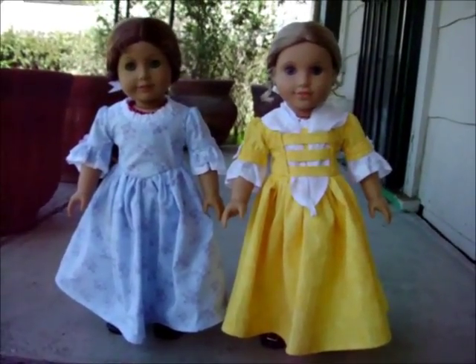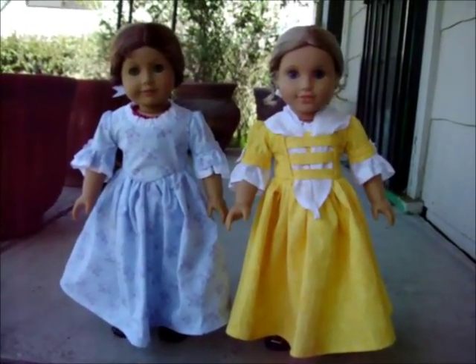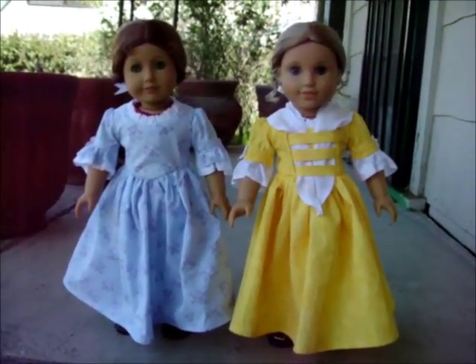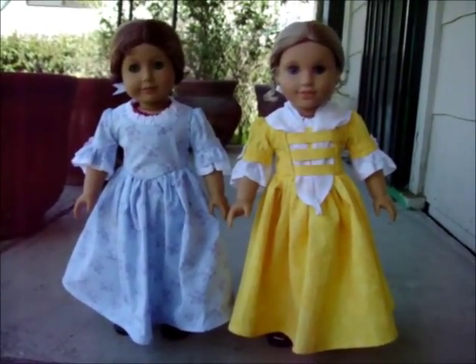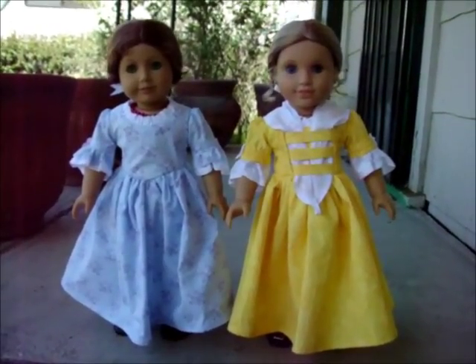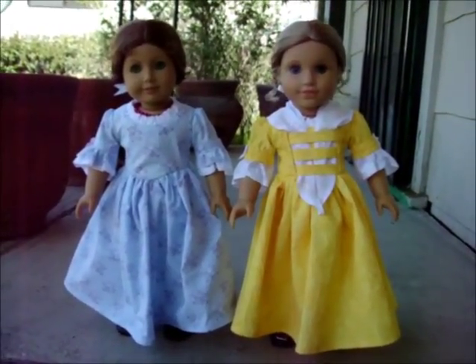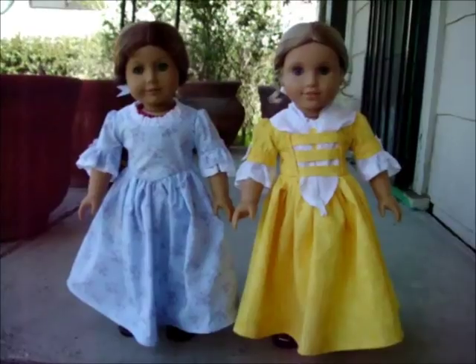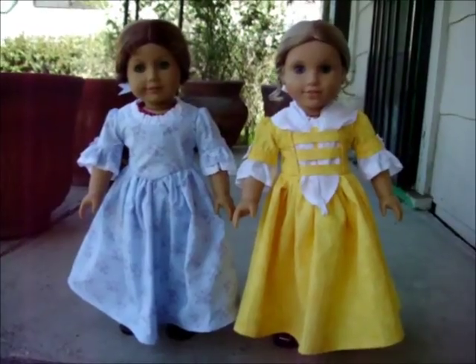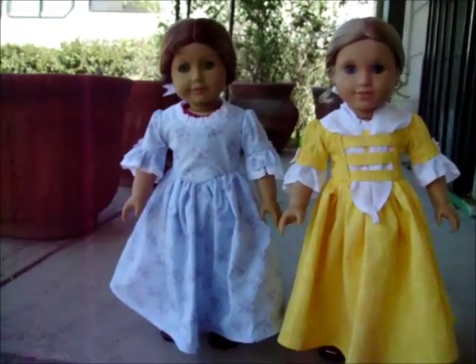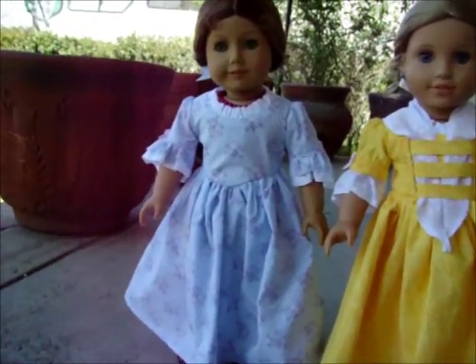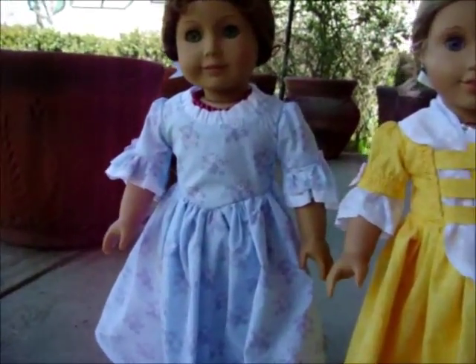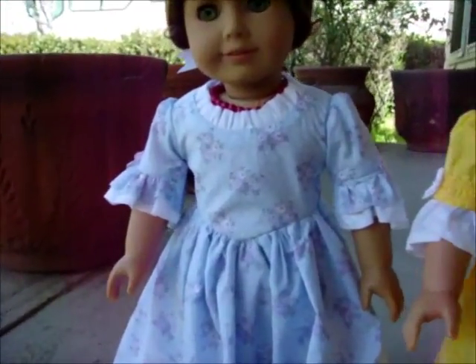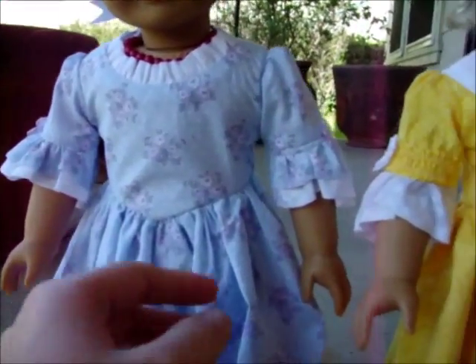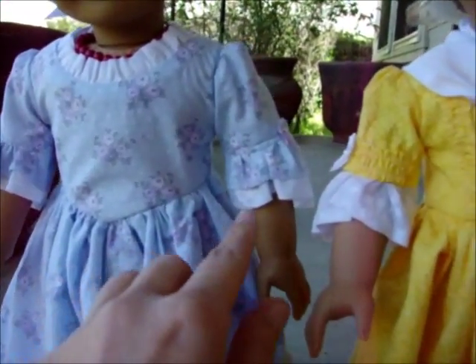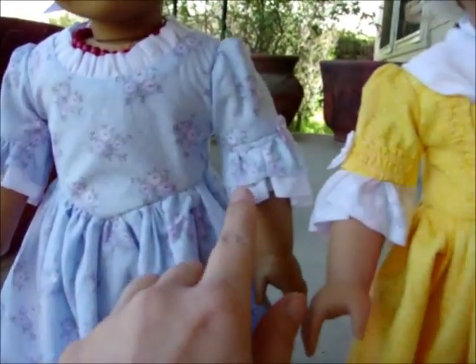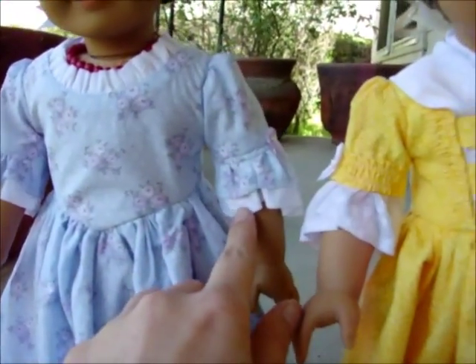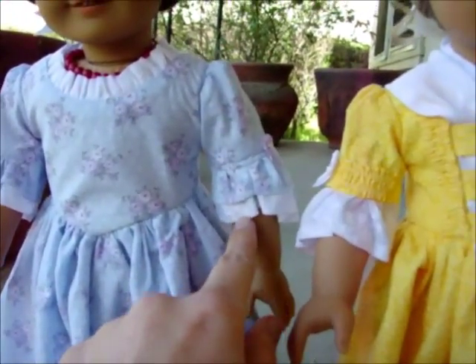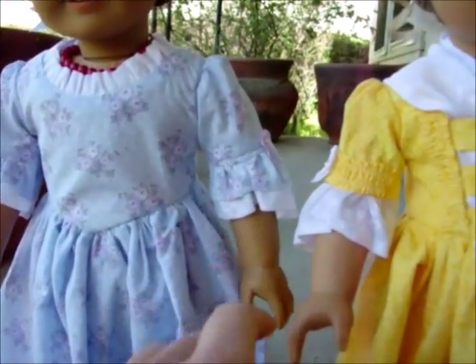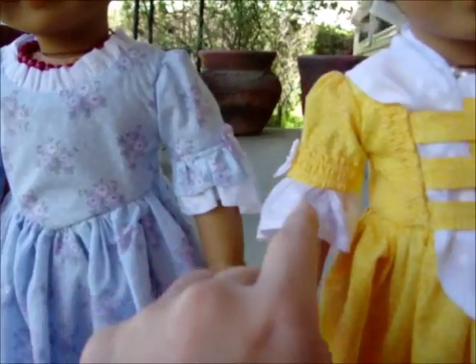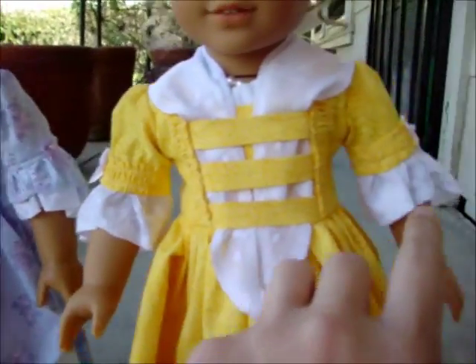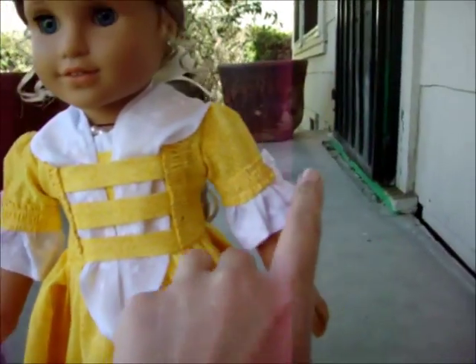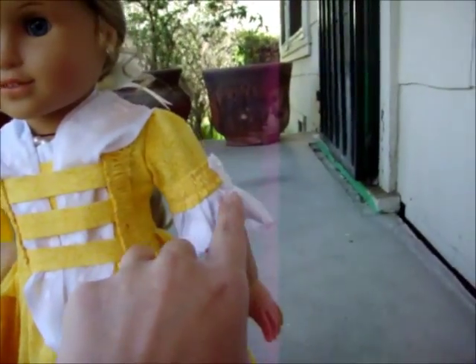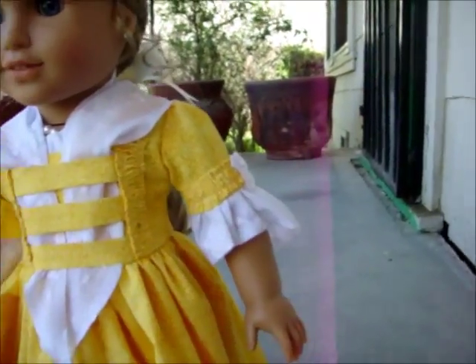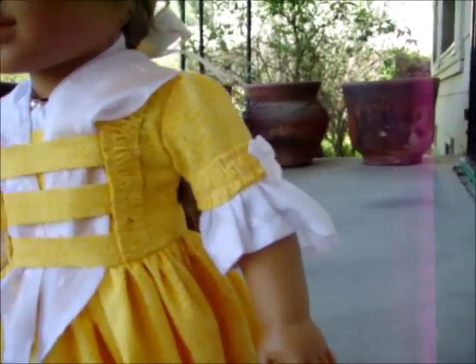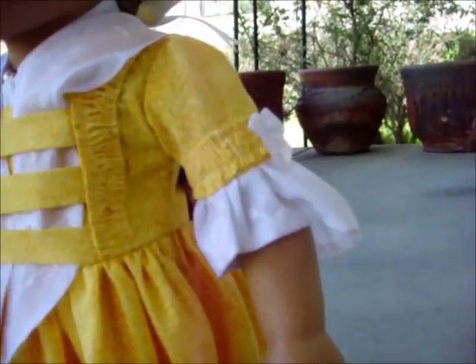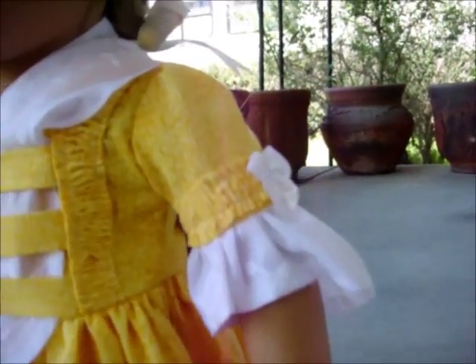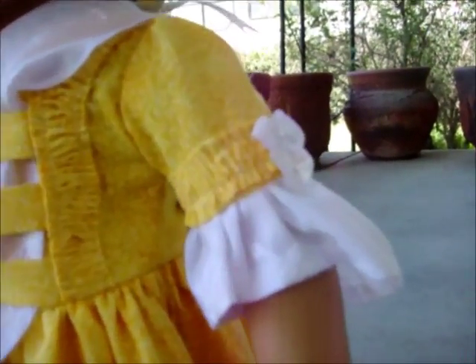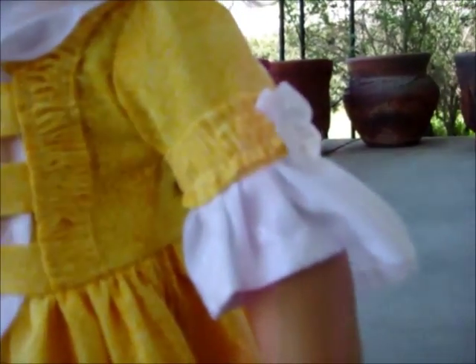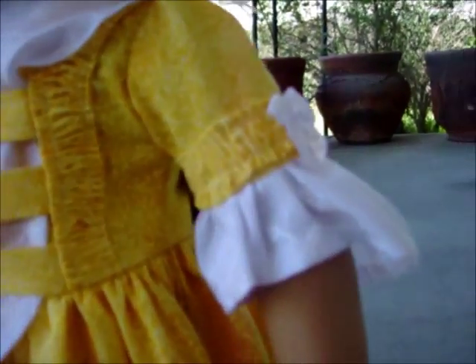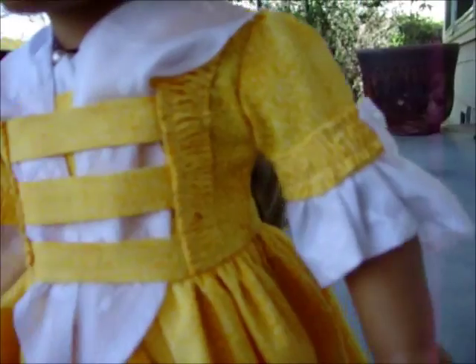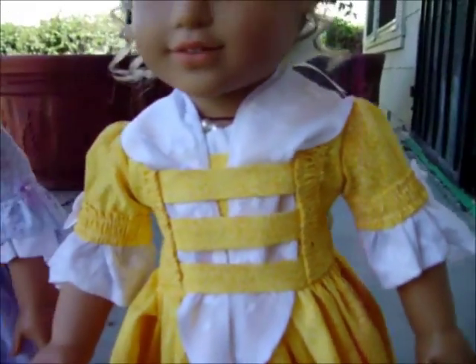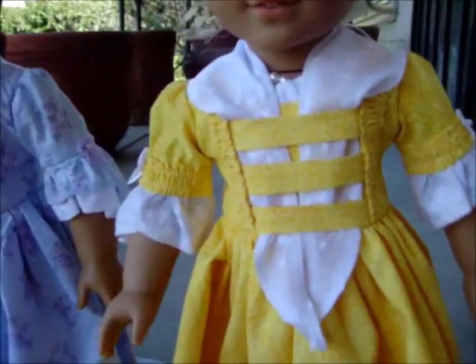Both these dresses fit the older Pleasant Company style. They're both 100% cotton. The little trim here is lawn — you can see it a bit better over here. They have little satin bows for decoration.